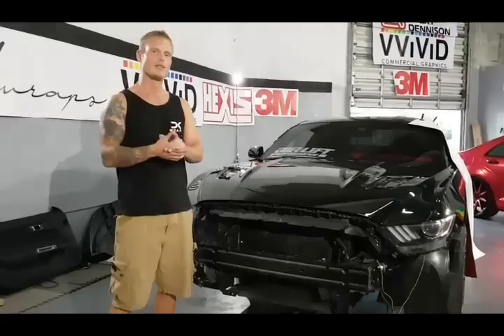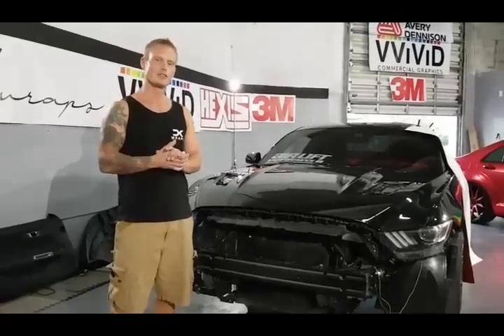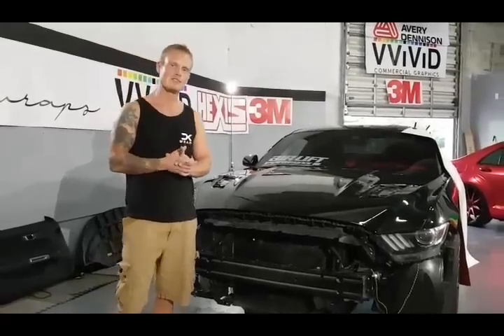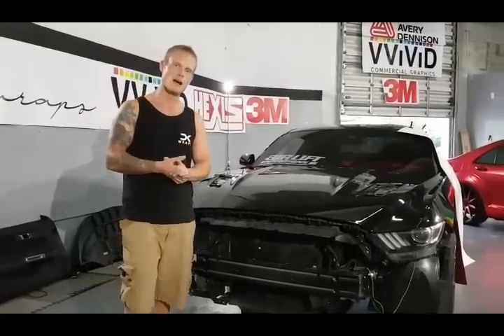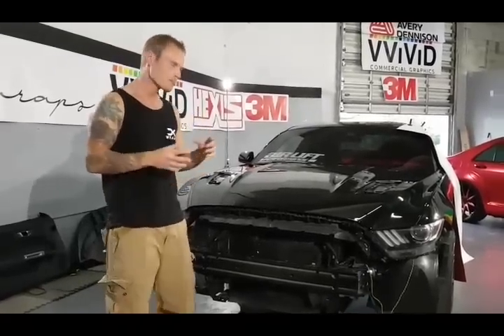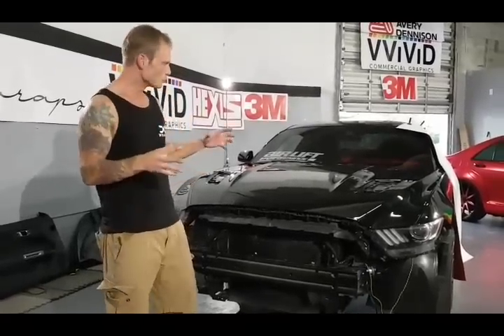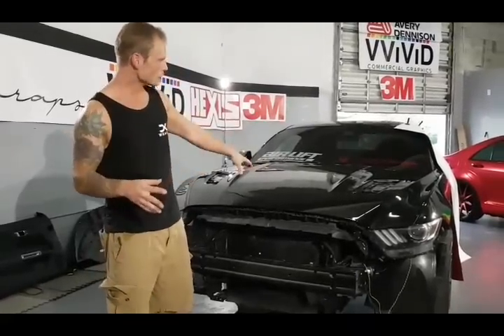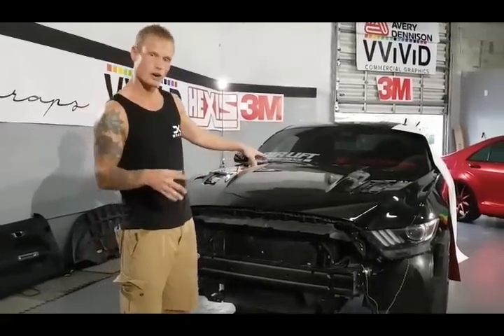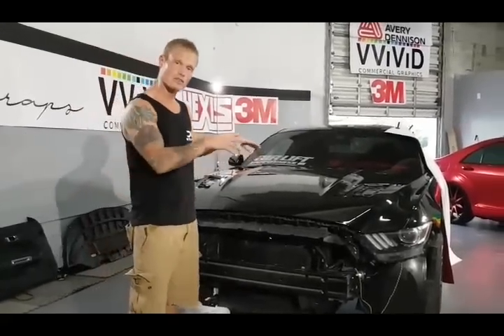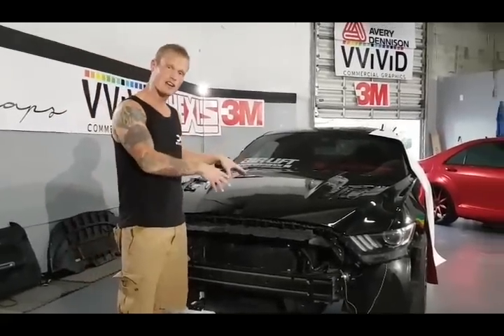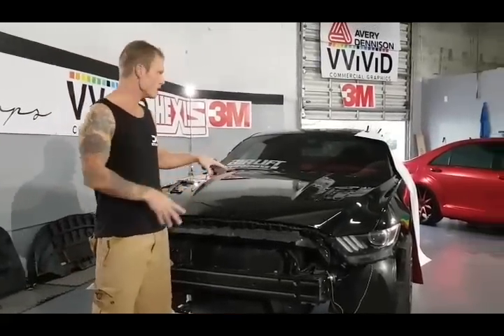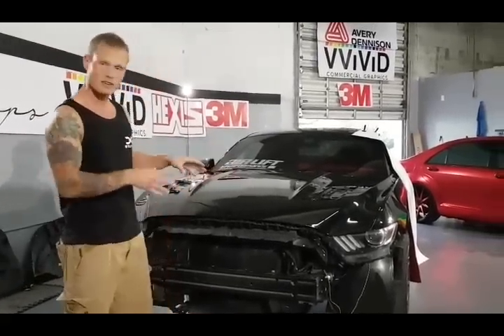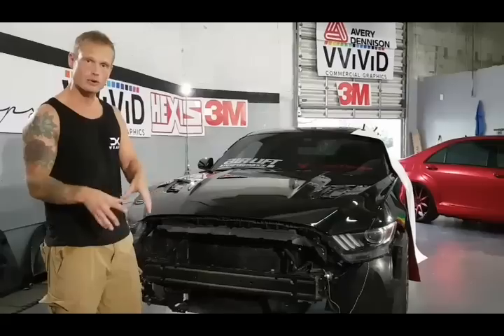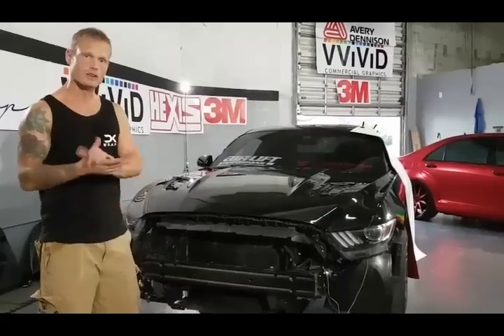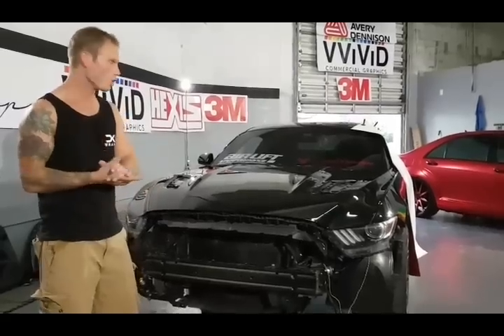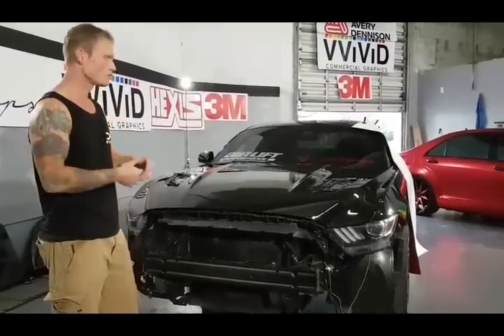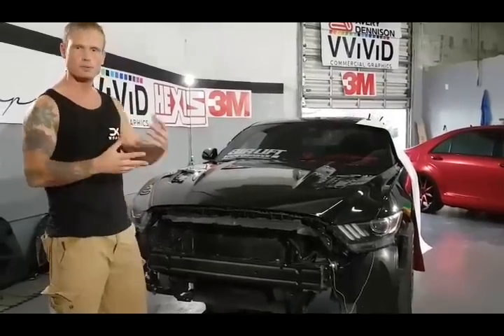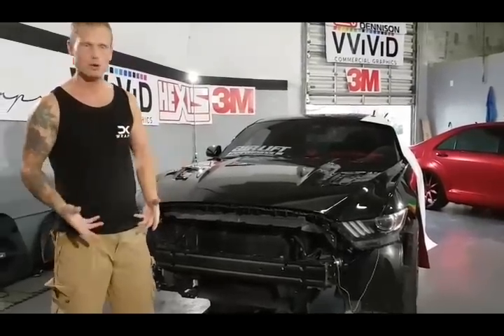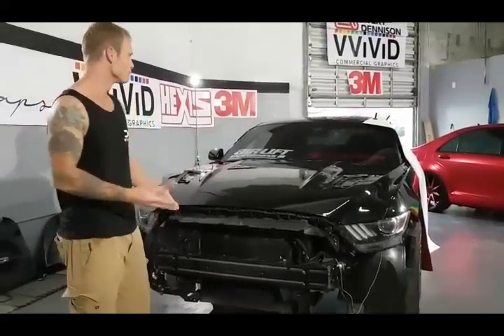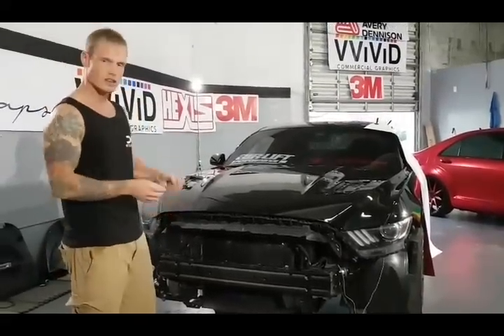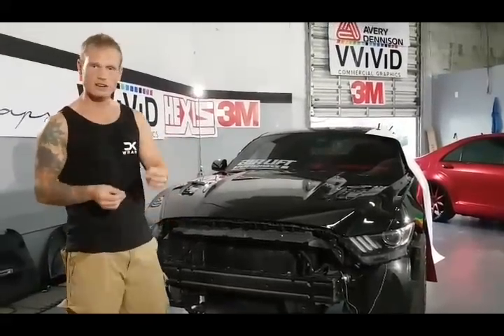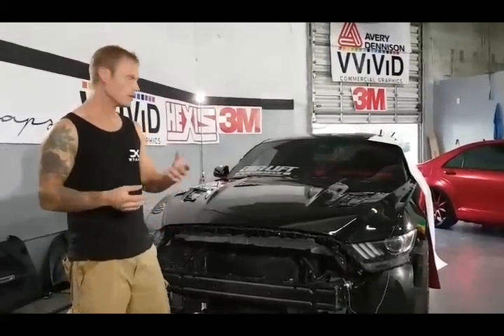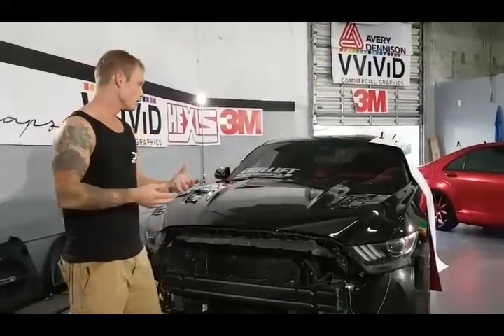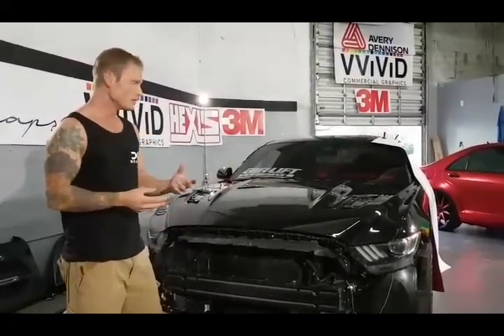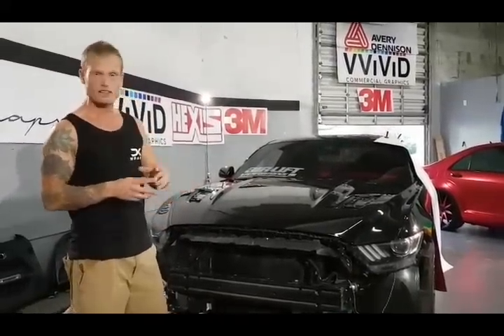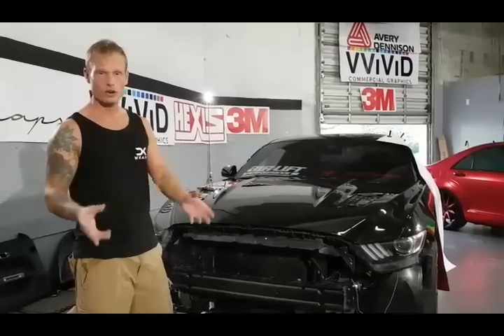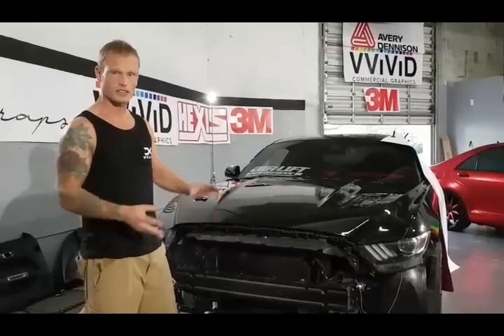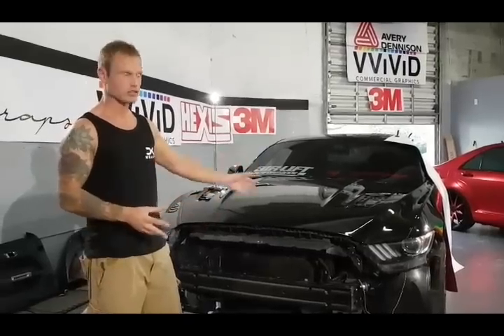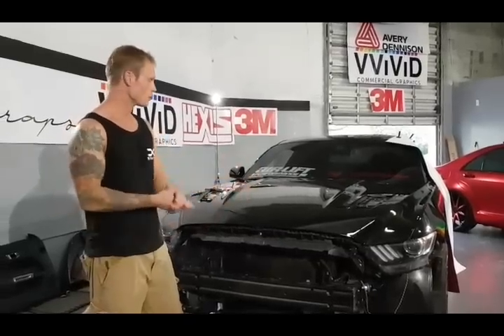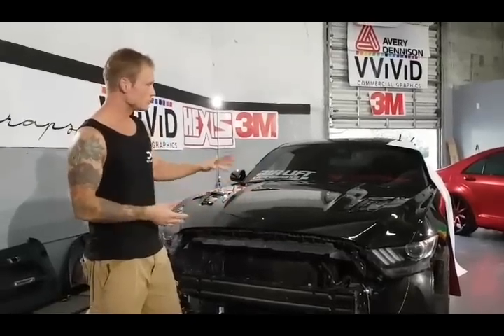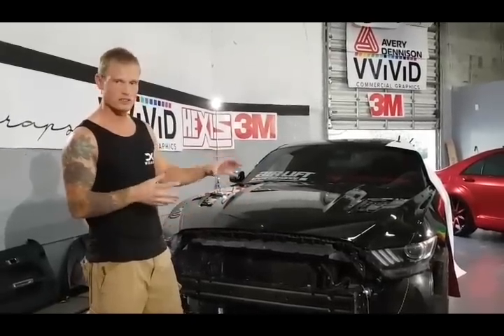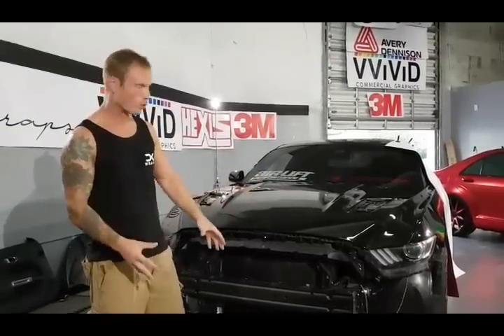Hey everyone, Christian here from CK Wraps. Today we're going to do the hood on this Mustang in Vivid's new satin red chrome. This is a much more pliable chrome — it's a lot thinner, probably at least a quarter of the thickness of the old stuff, so it's going to be super easy to conform.